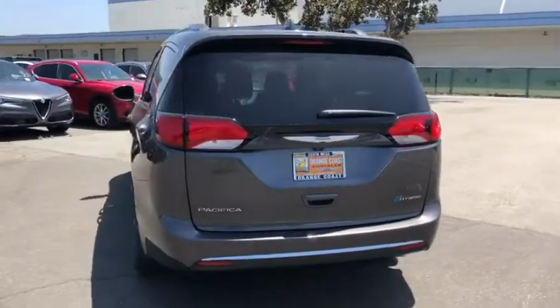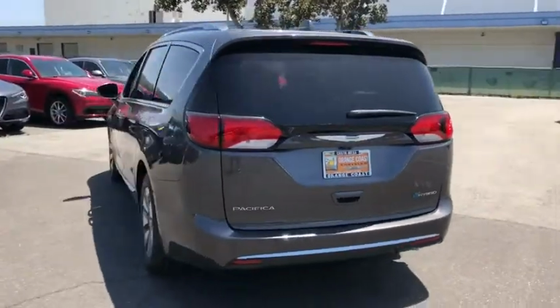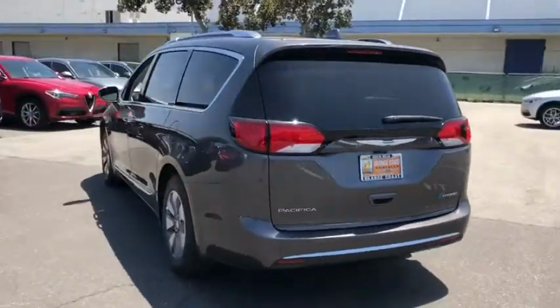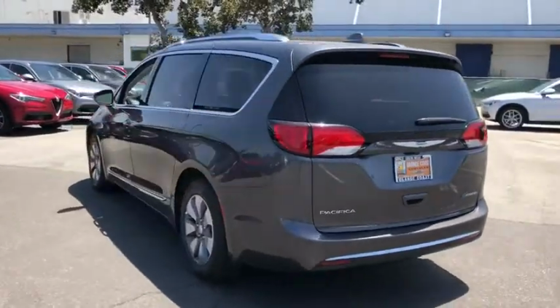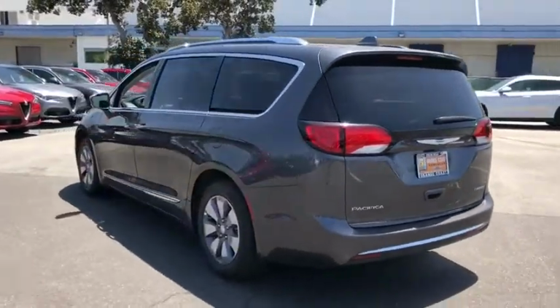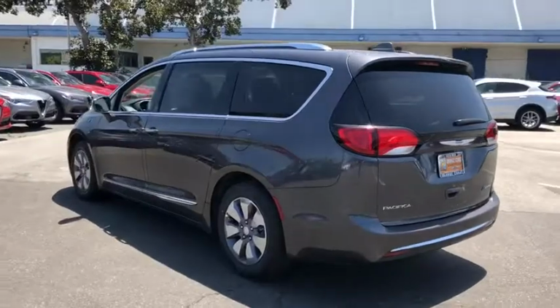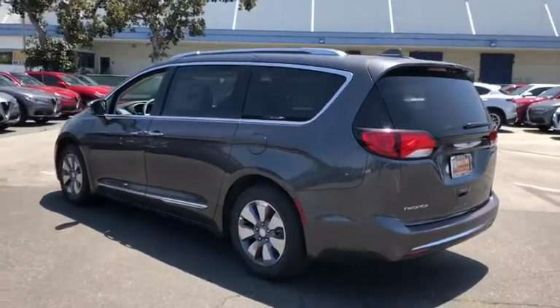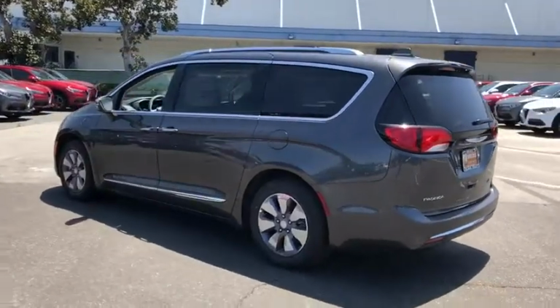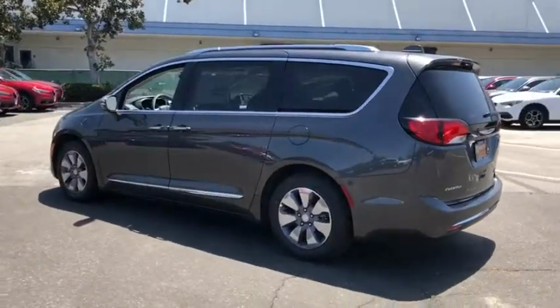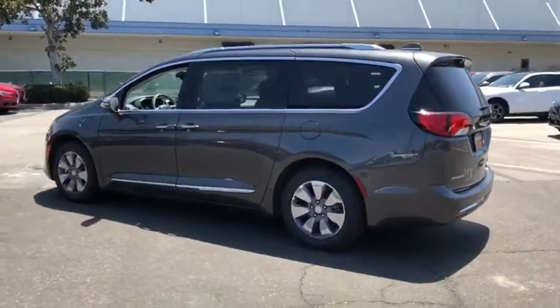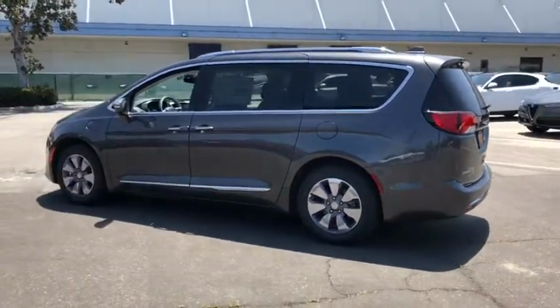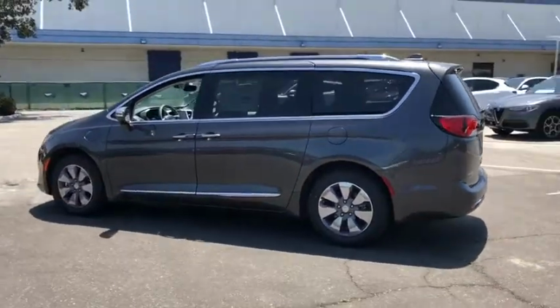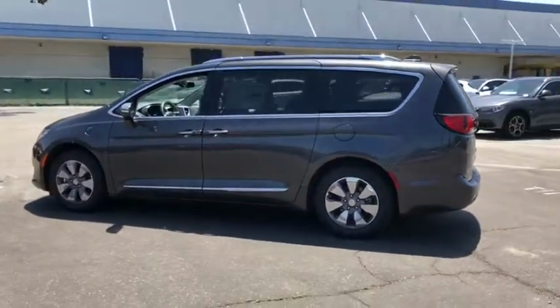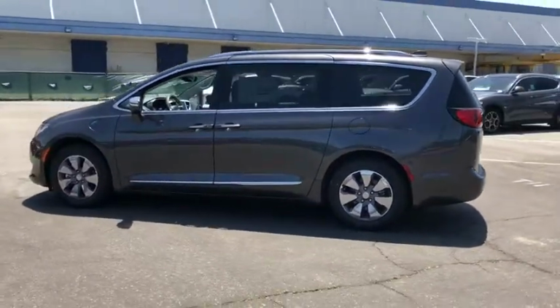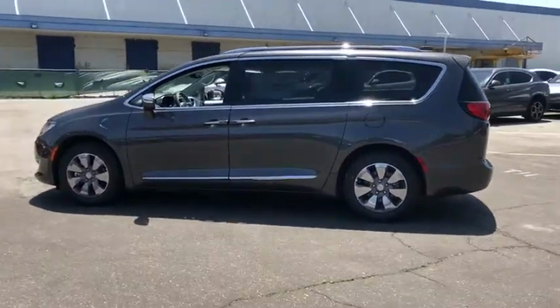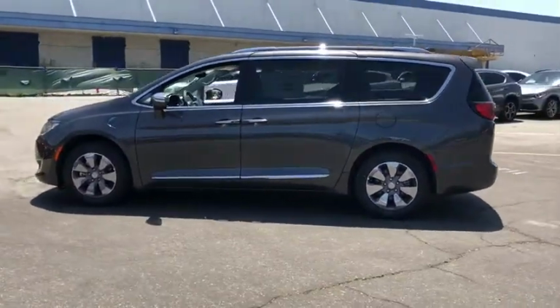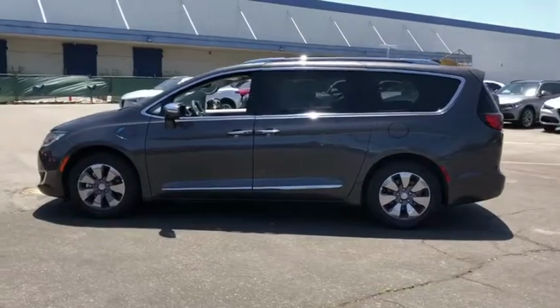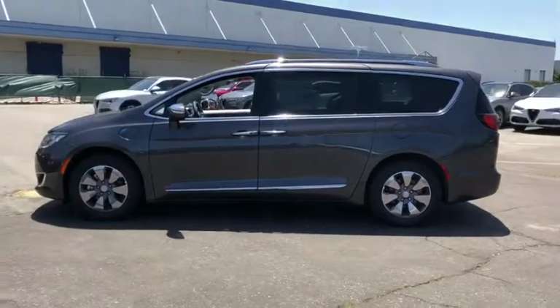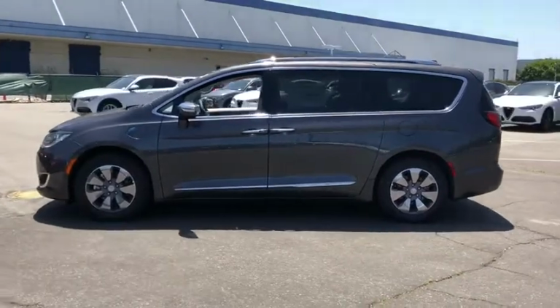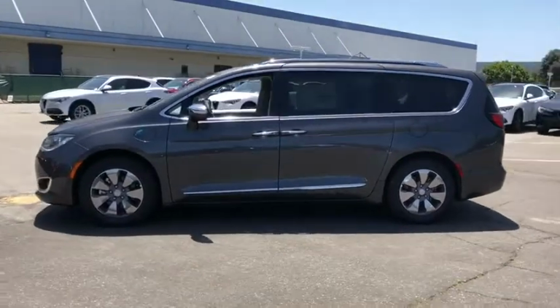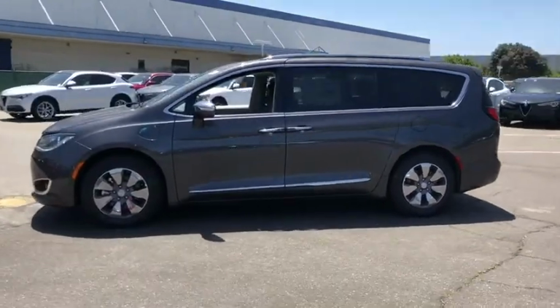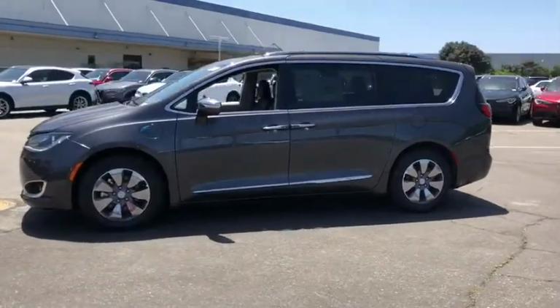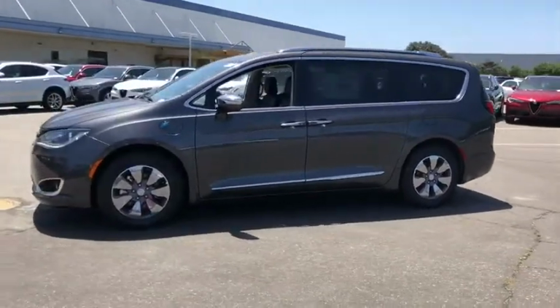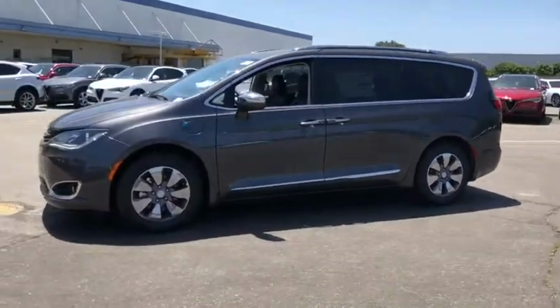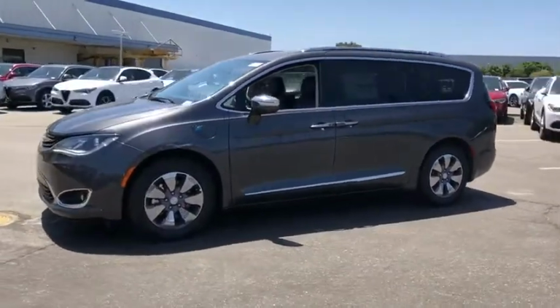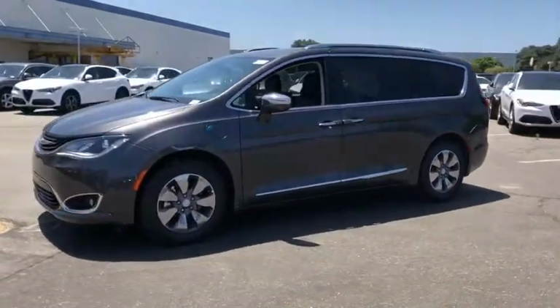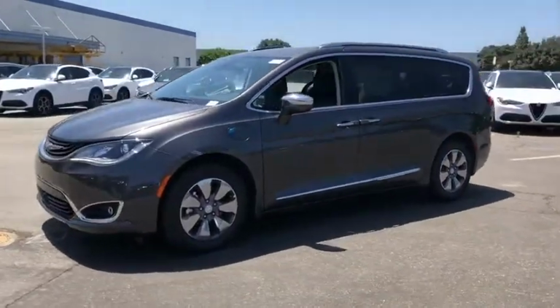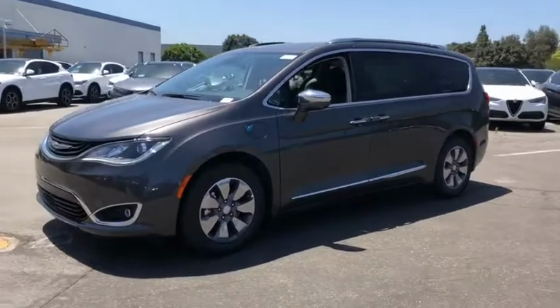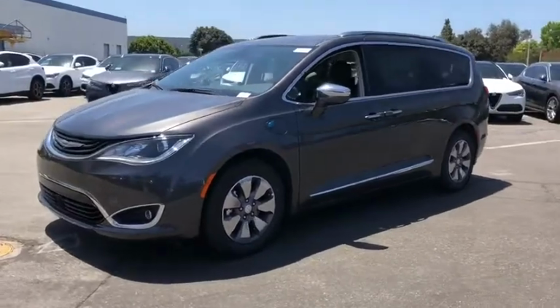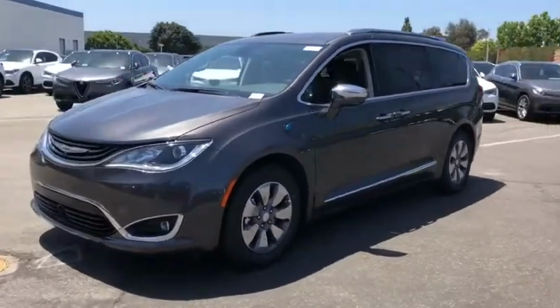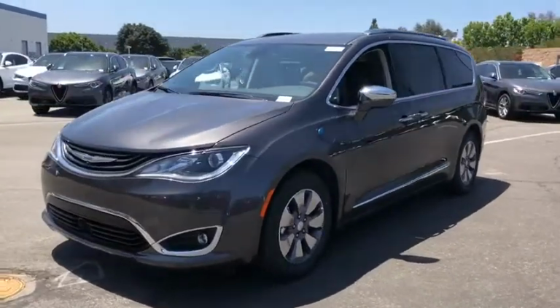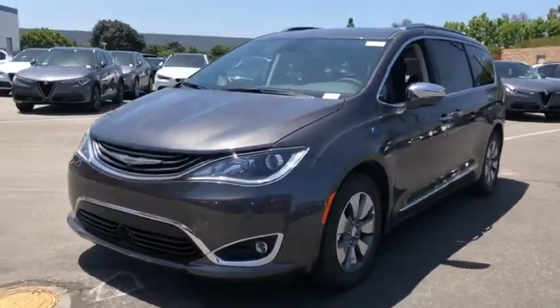Here are some of this vehicle's great options: power liftgate, steering wheel audio control, traction control, power passenger seat, navigation system, remote engine start, stability control, keyless entry, anti-lock braking system, backup camera.